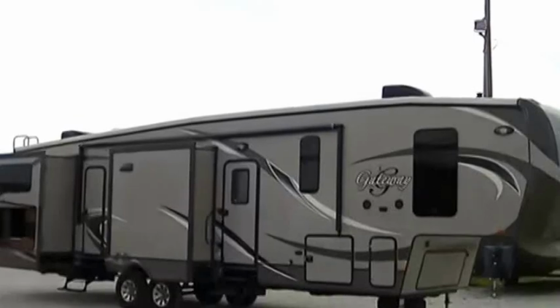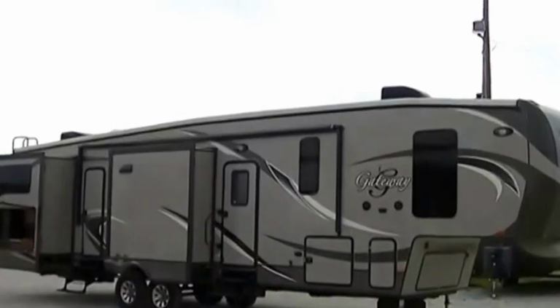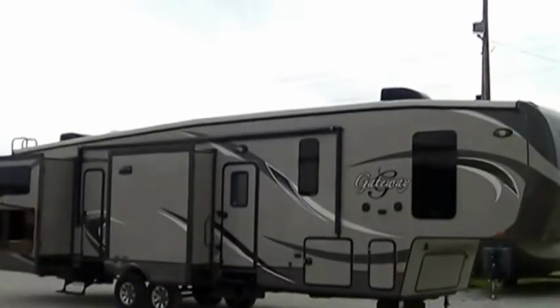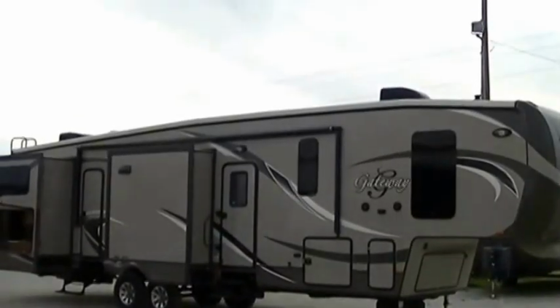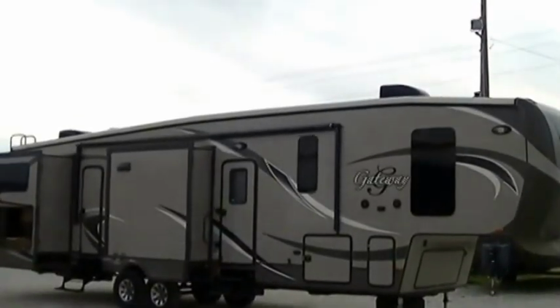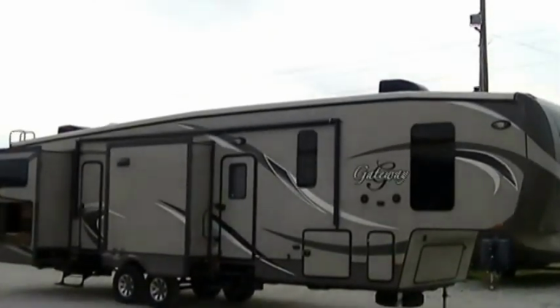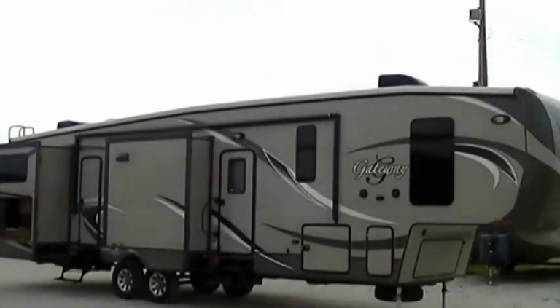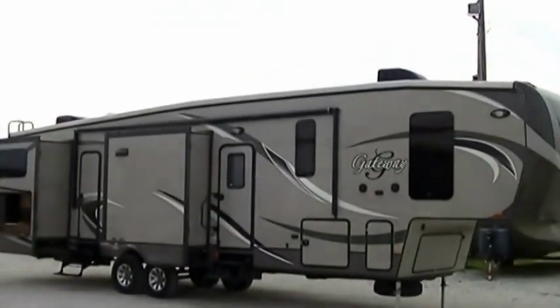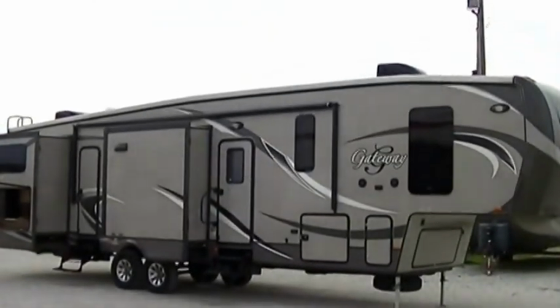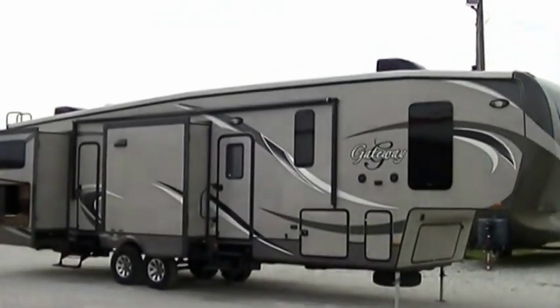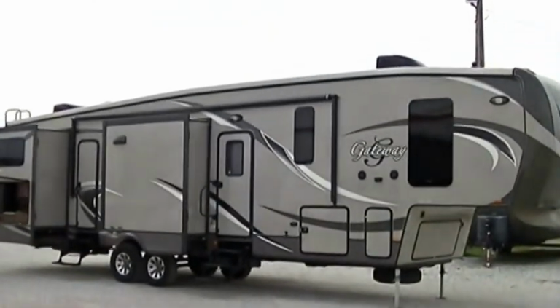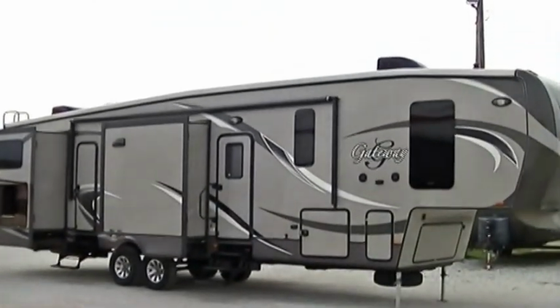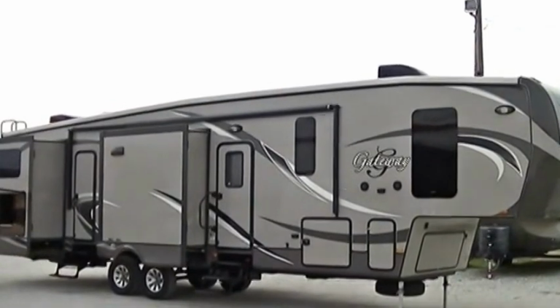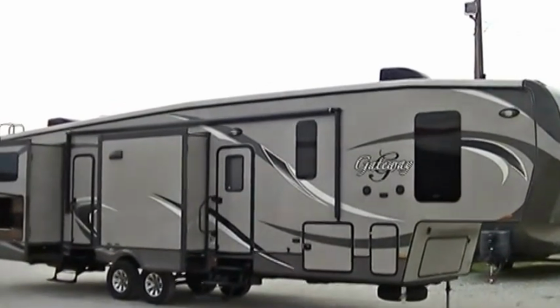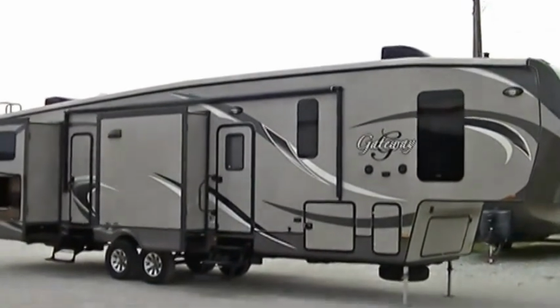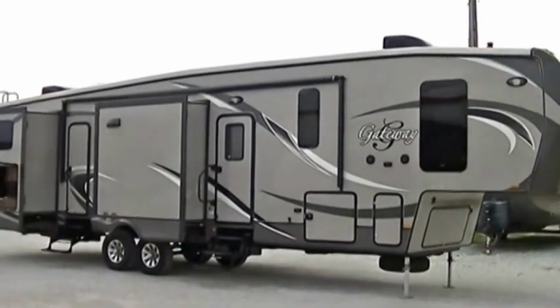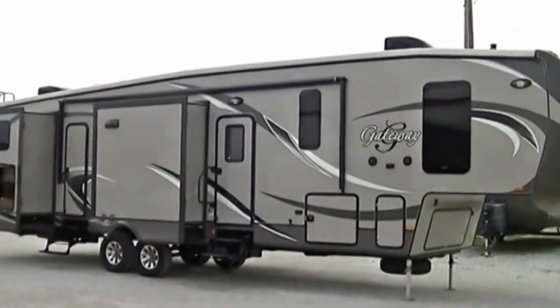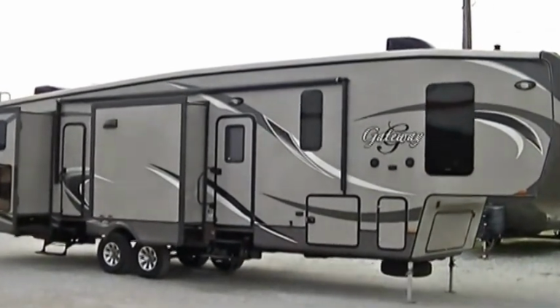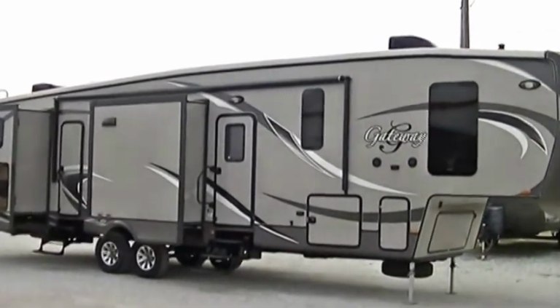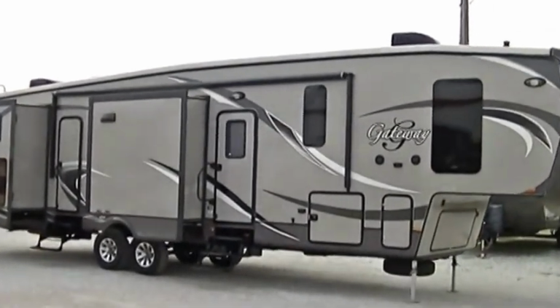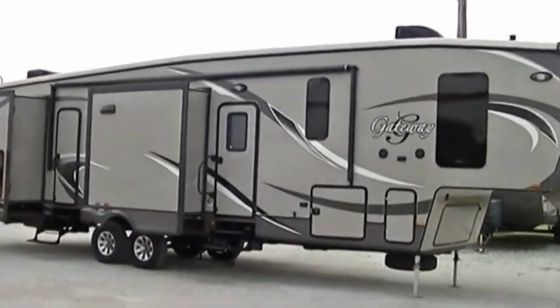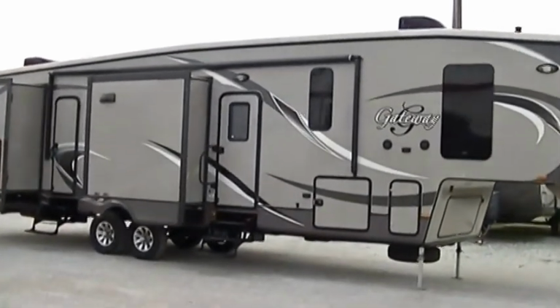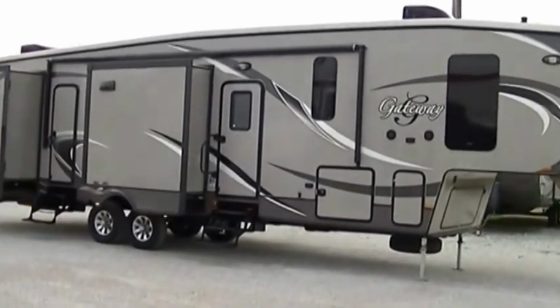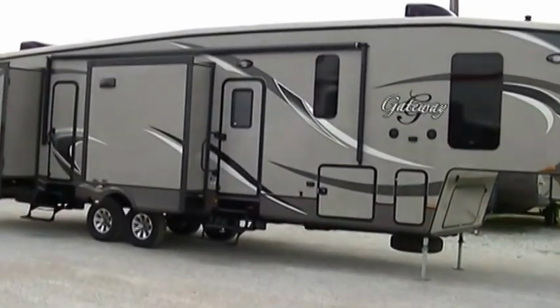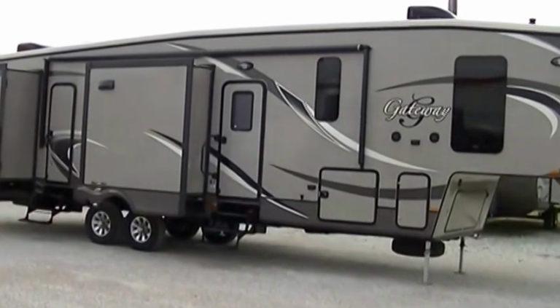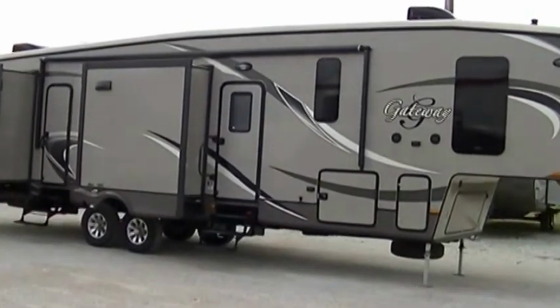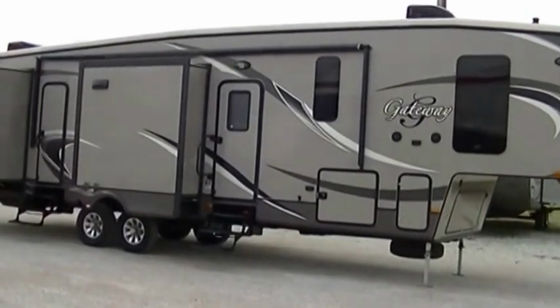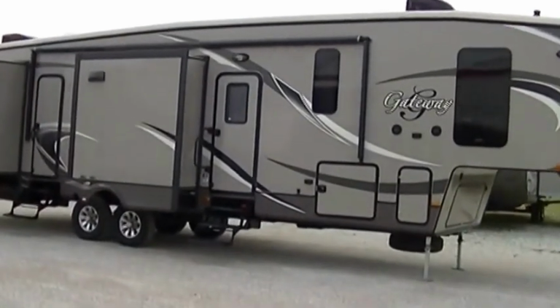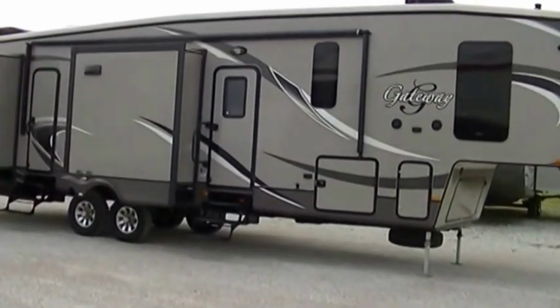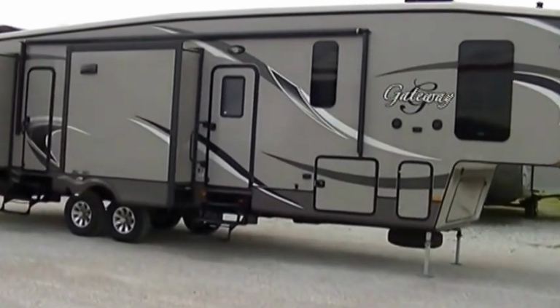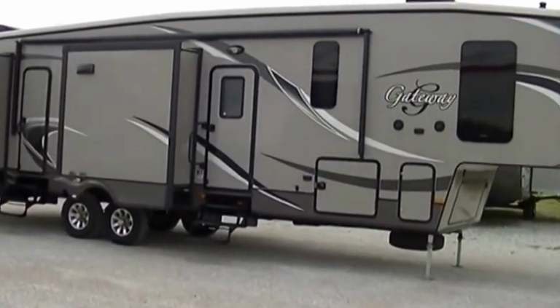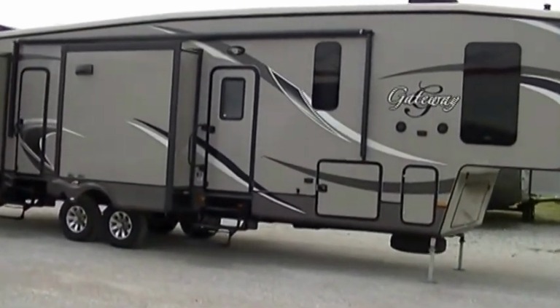Howdy, this is Bob Barker, your RV Guy Extraordinaire, out here at the RV Guys in Valley View, Texas this morning. And man, oh man, have I got a fantastic family-friendly surprise for you.